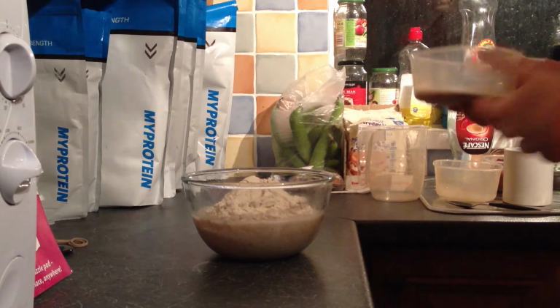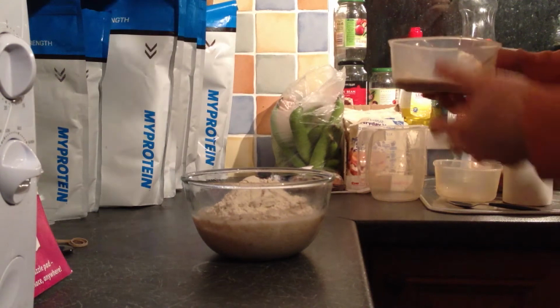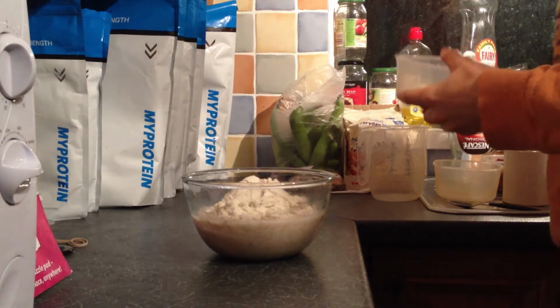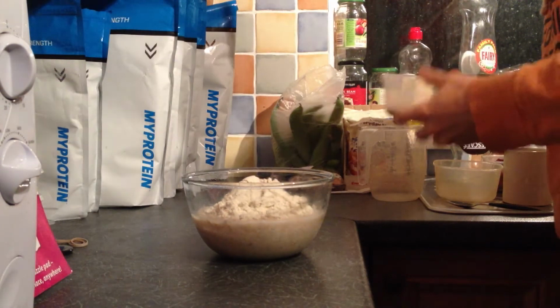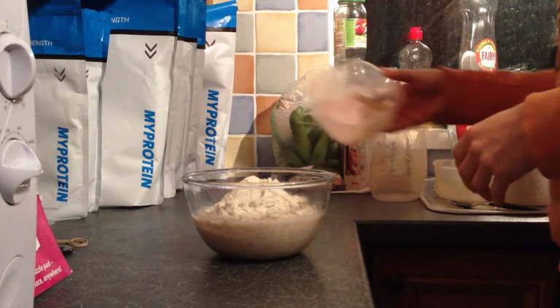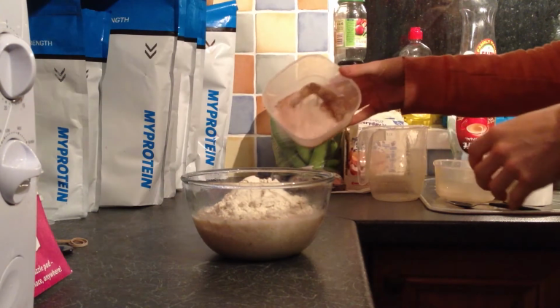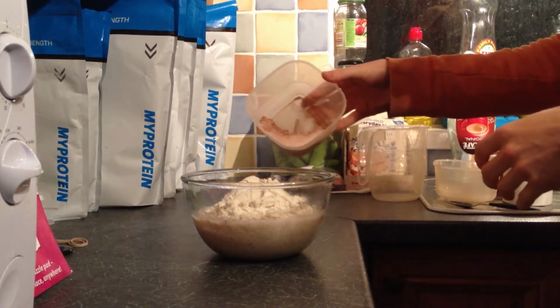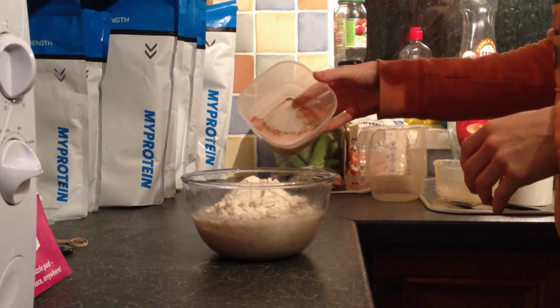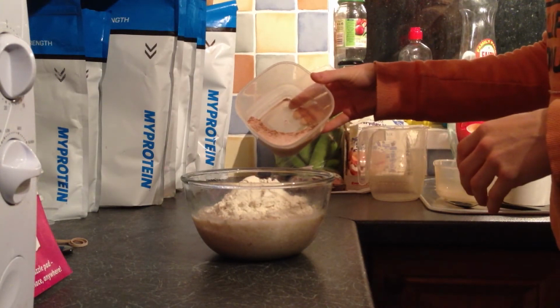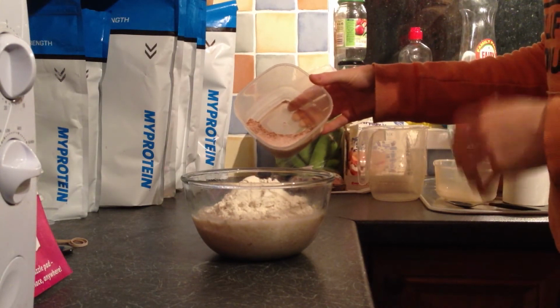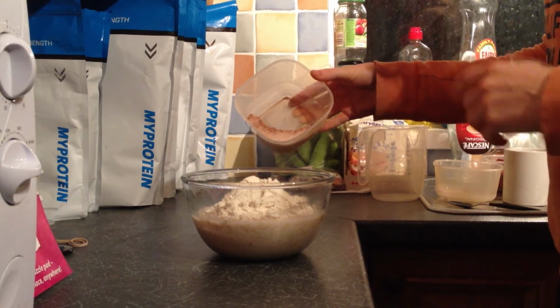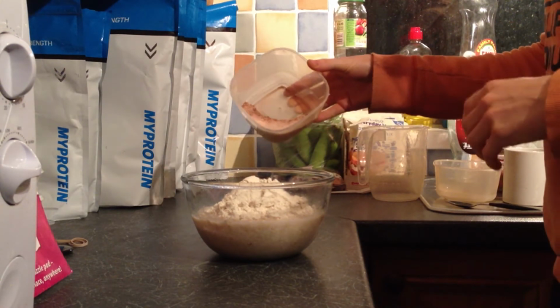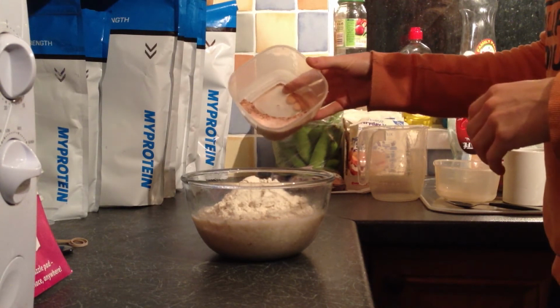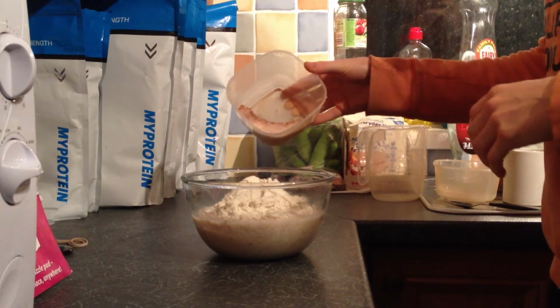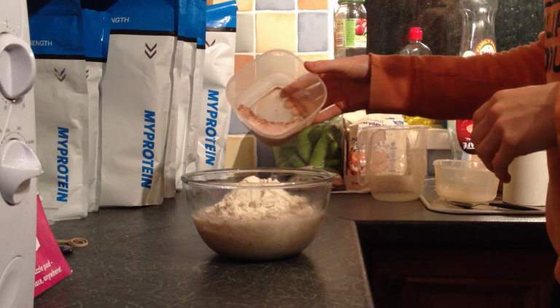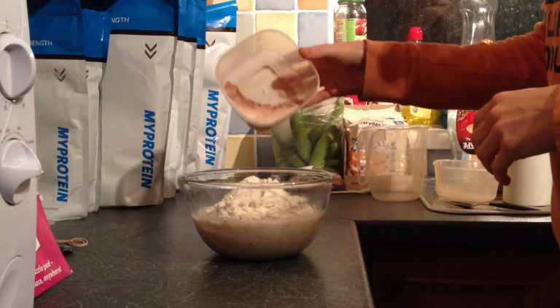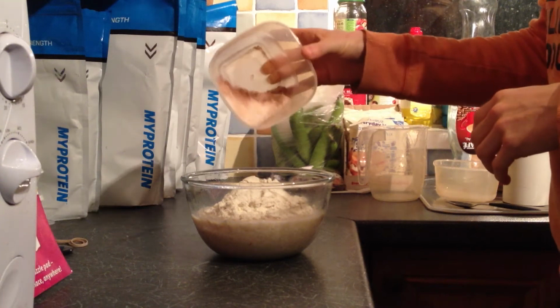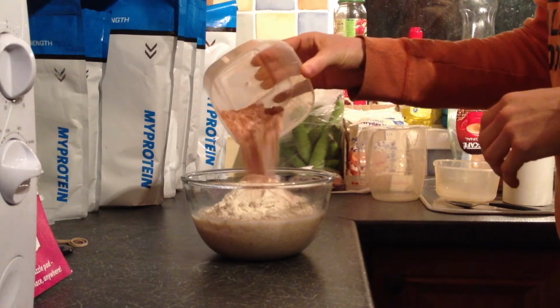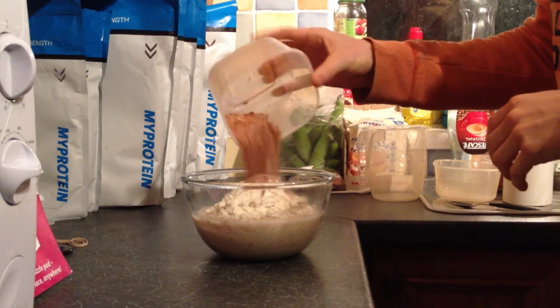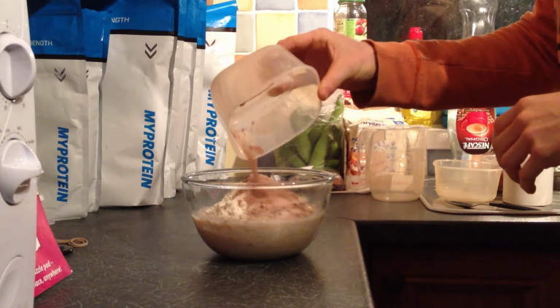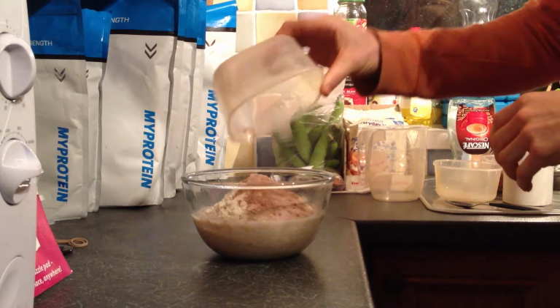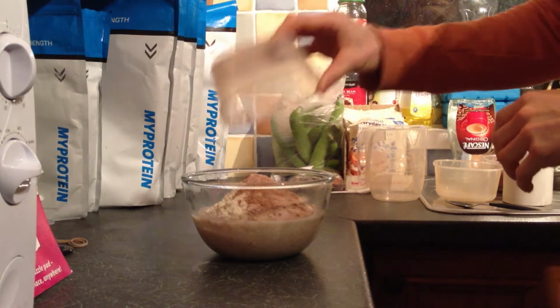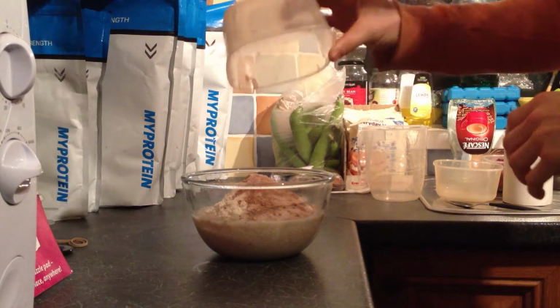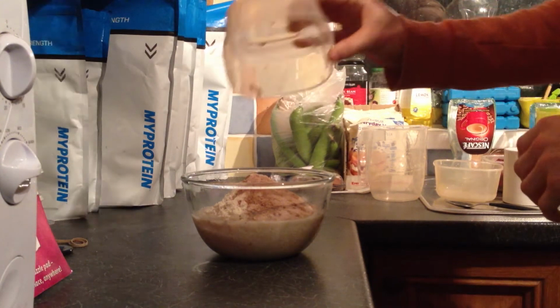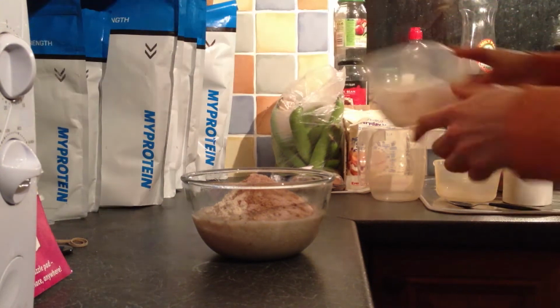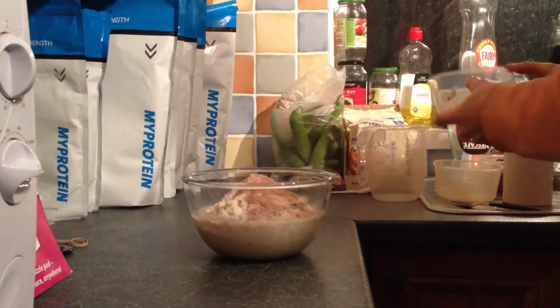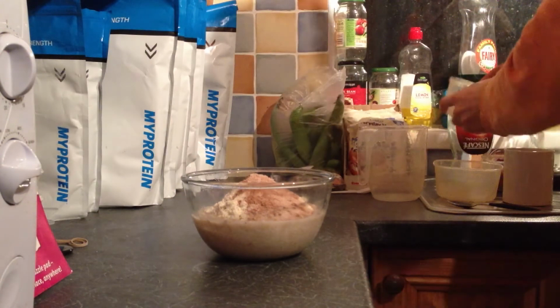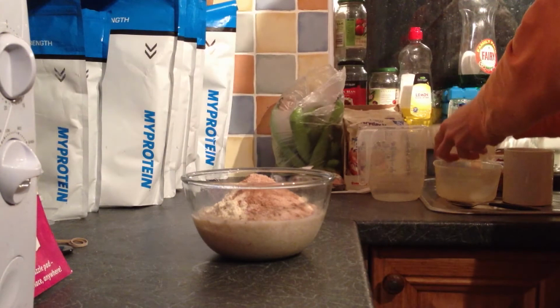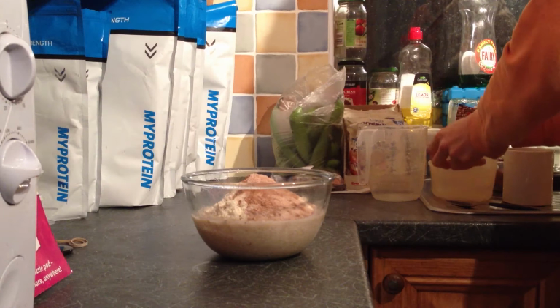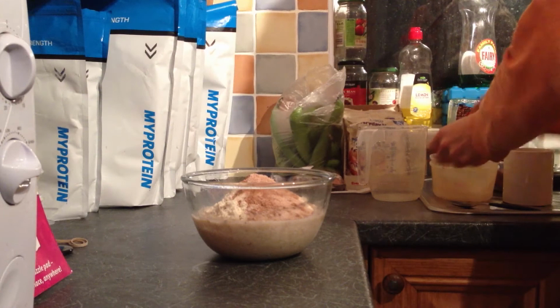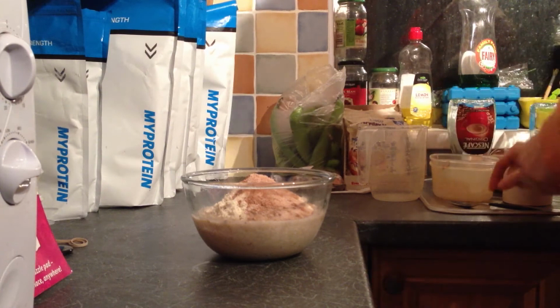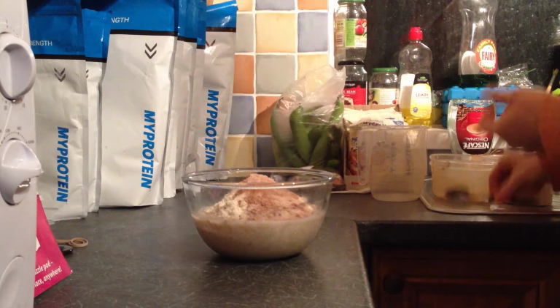To that, I've got five grams of sweetener, one teaspoon of cinnamon, and one teaspoon of nutmeg. You can use whatever spices and sweeteners you want — that's entirely up to you — and just mix it all together.